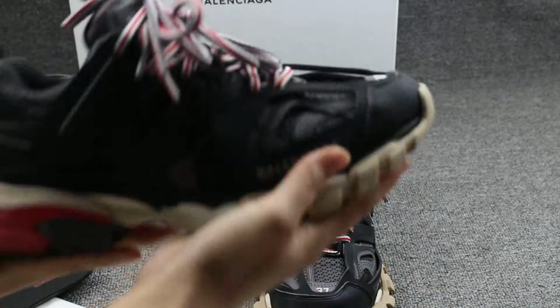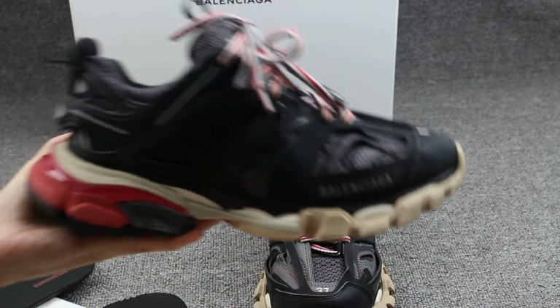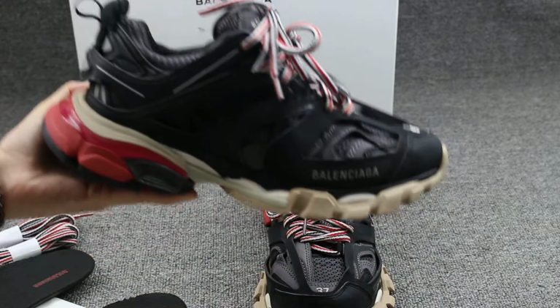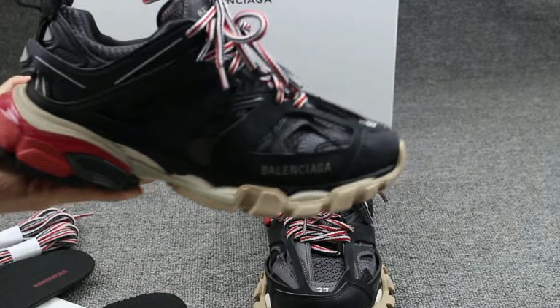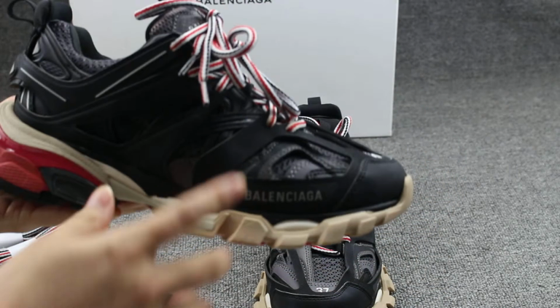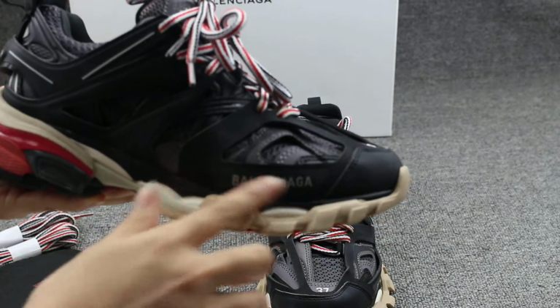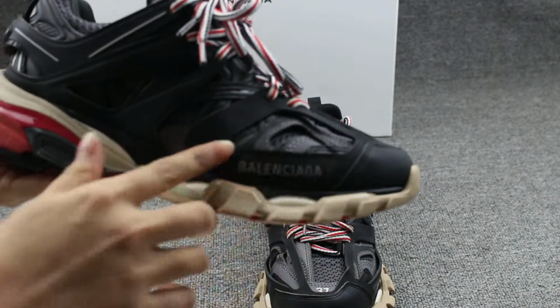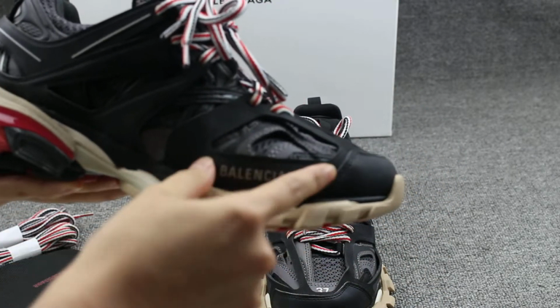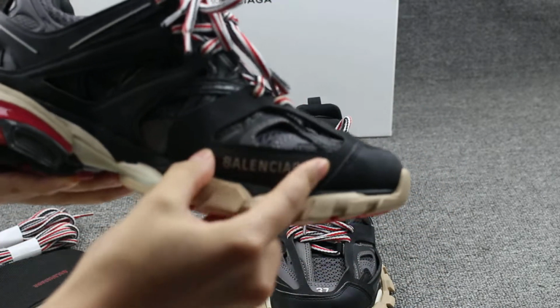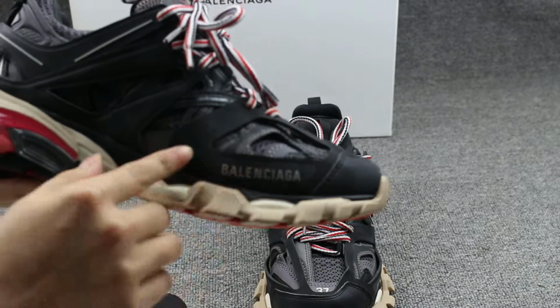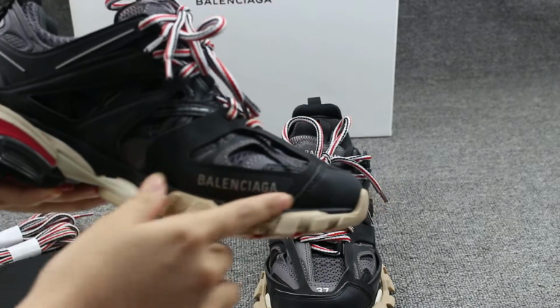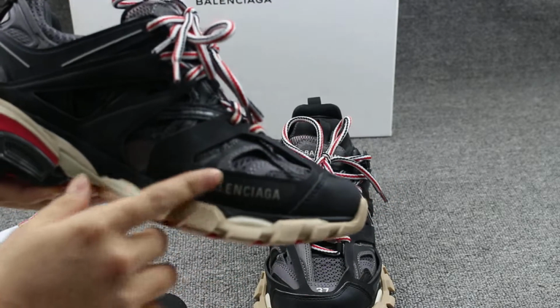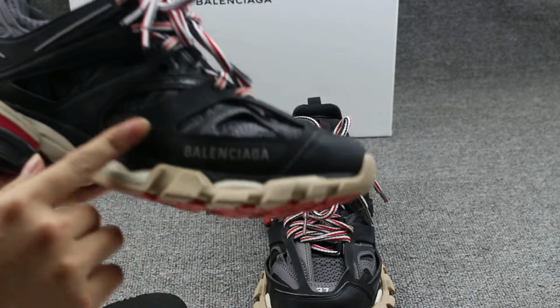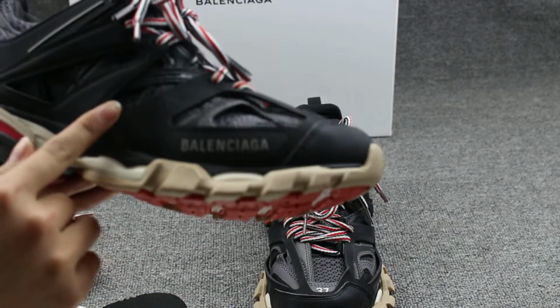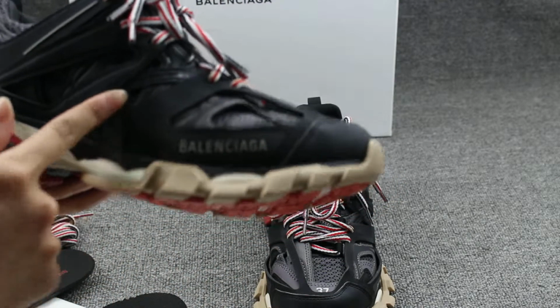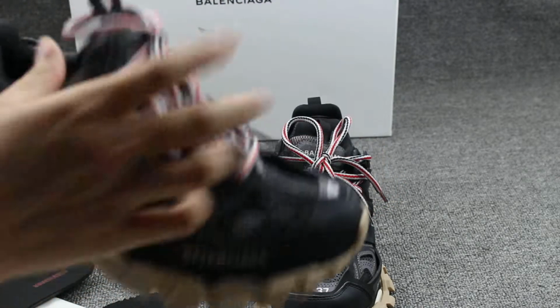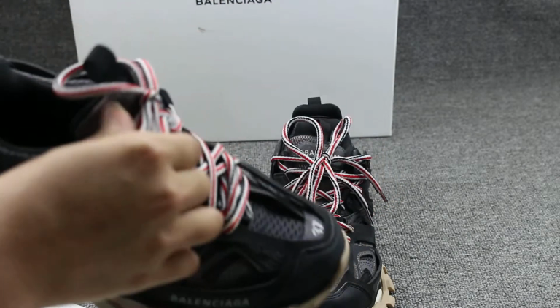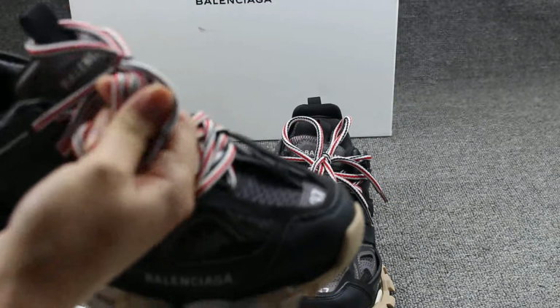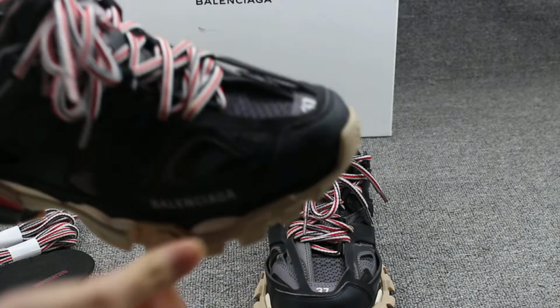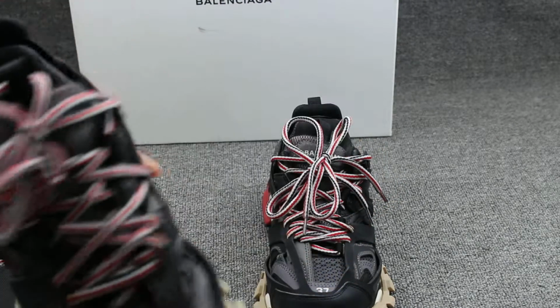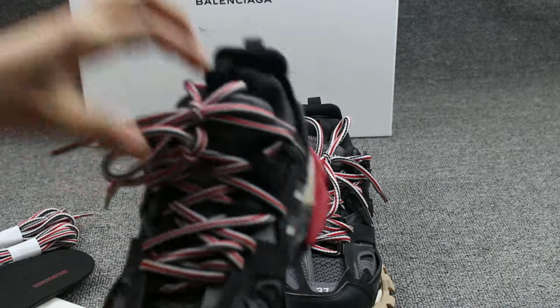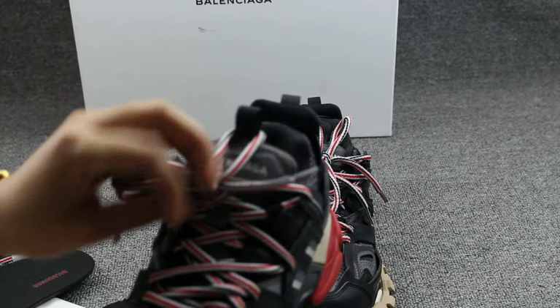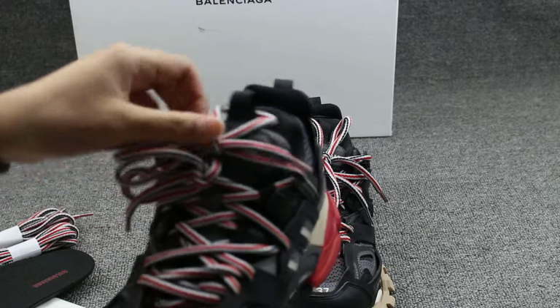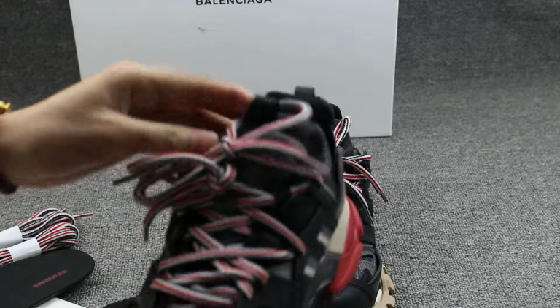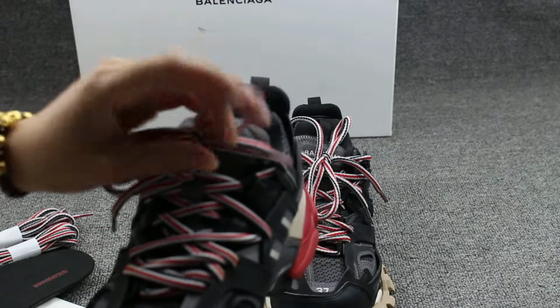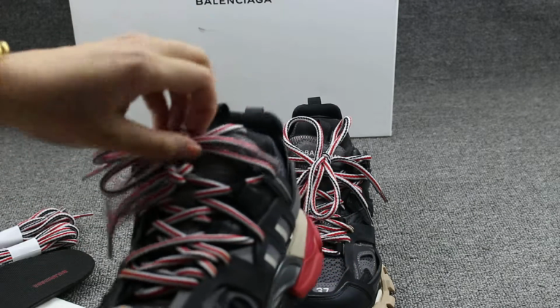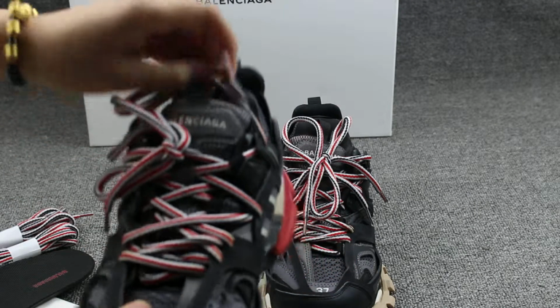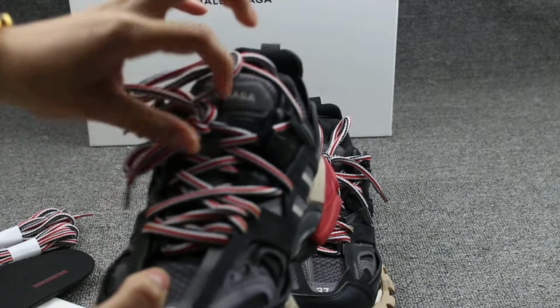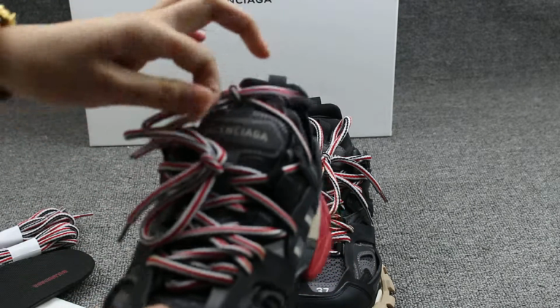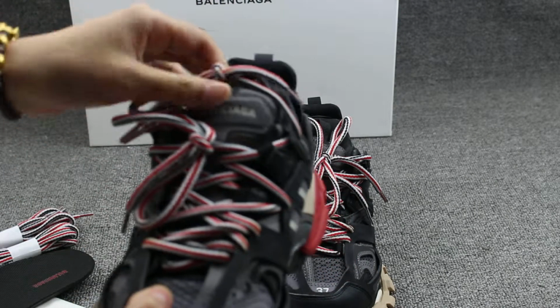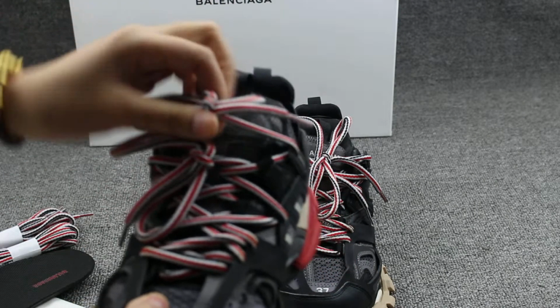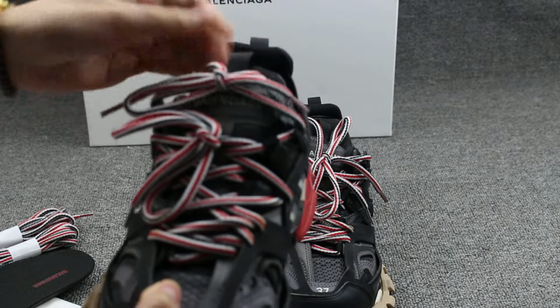On the side part you can see the Balenciaga print on here. And this is the shoe lace — double shoe lace on these shoes.